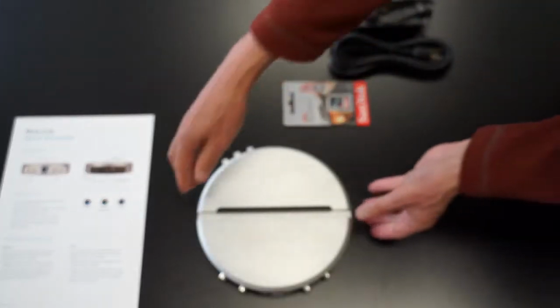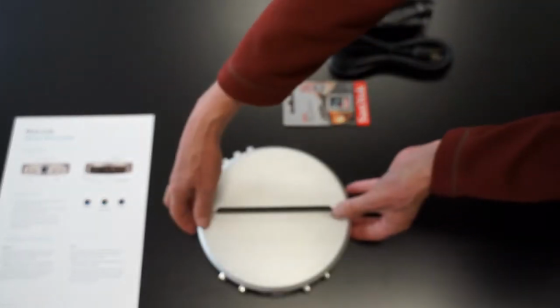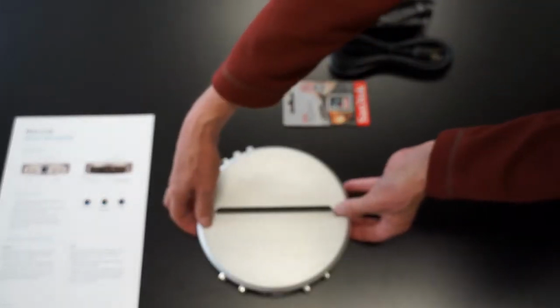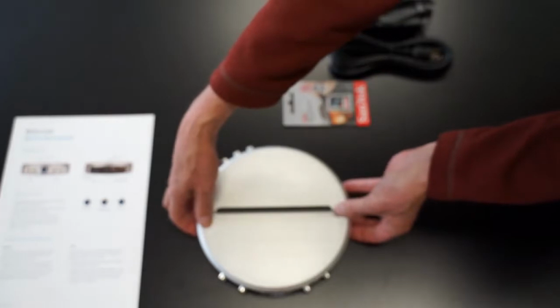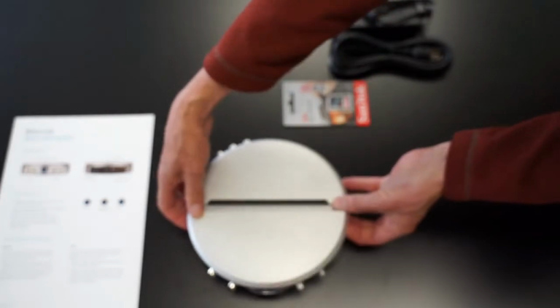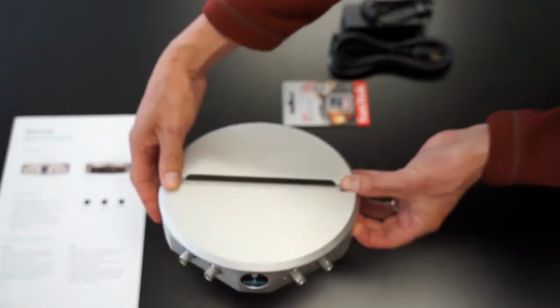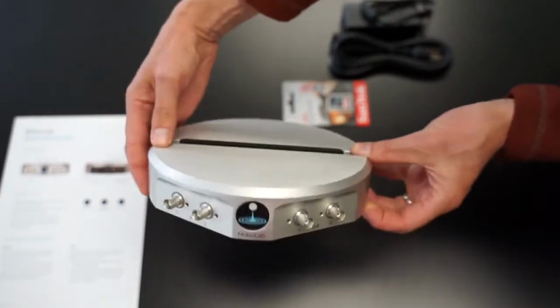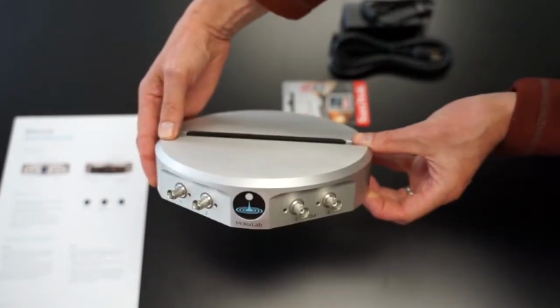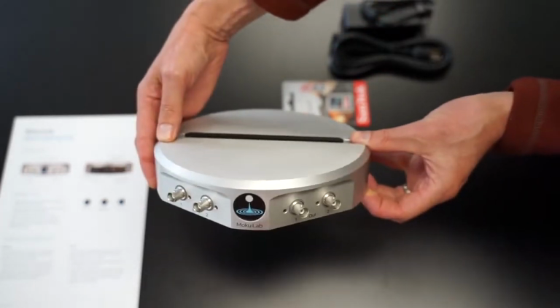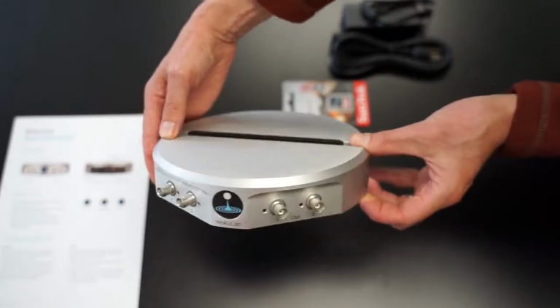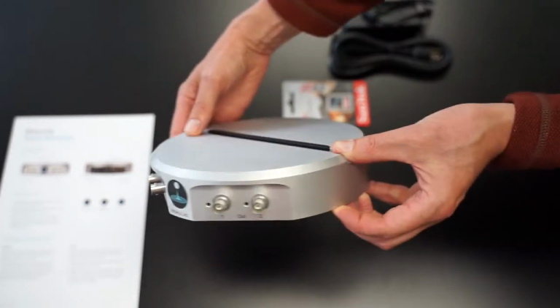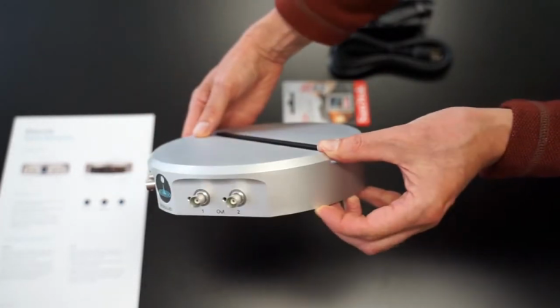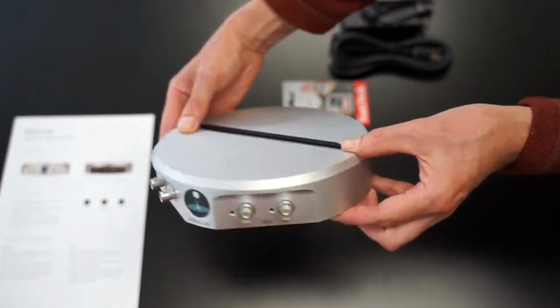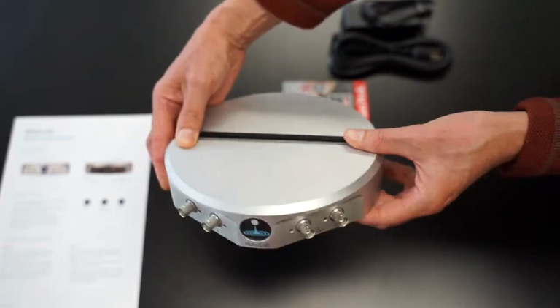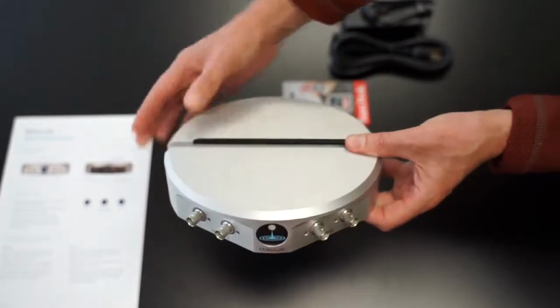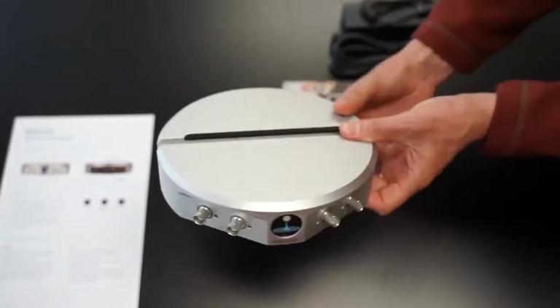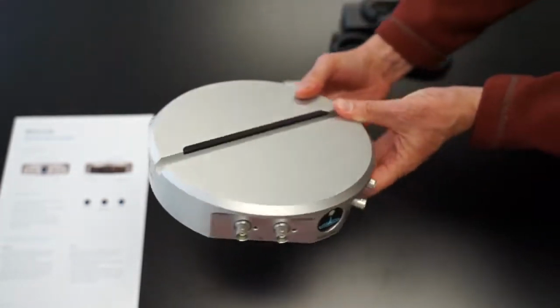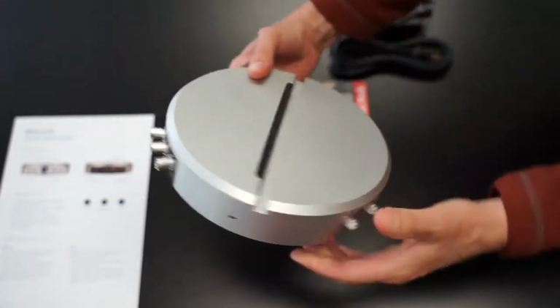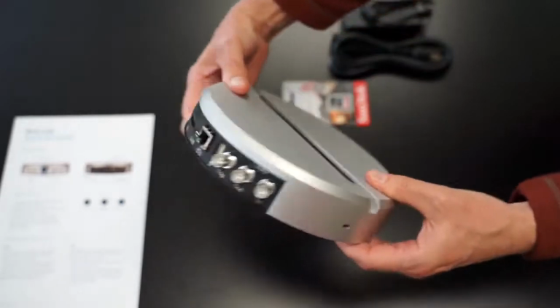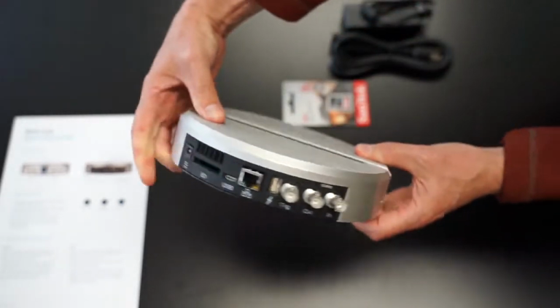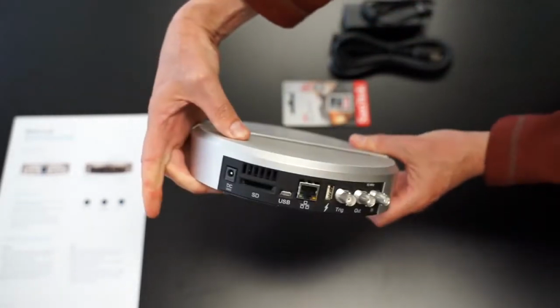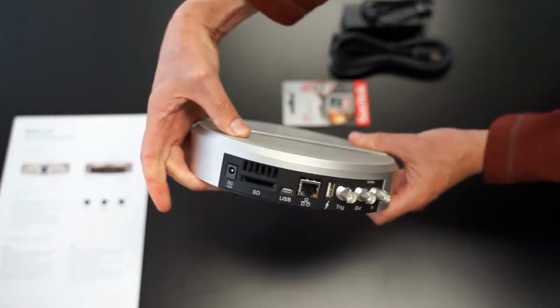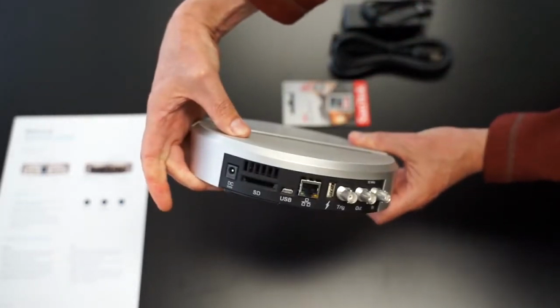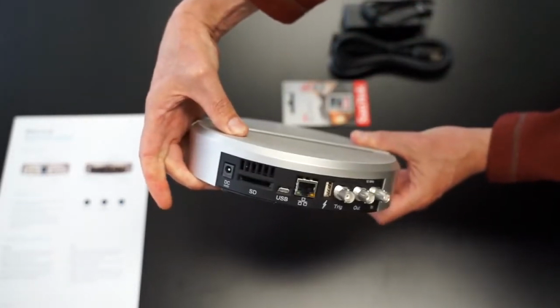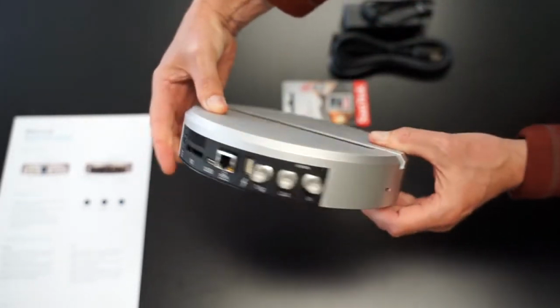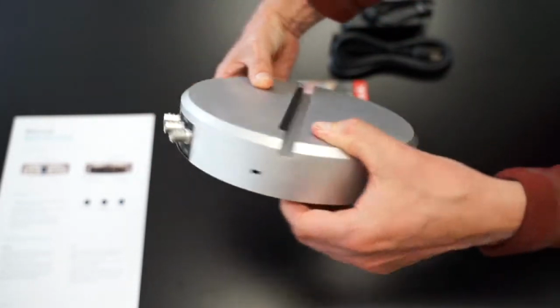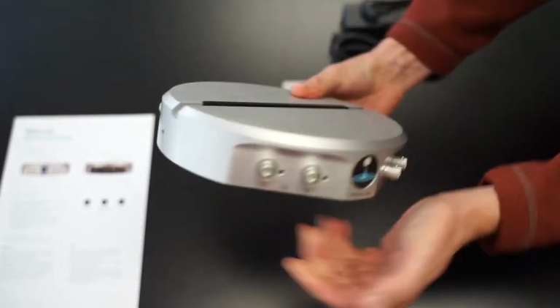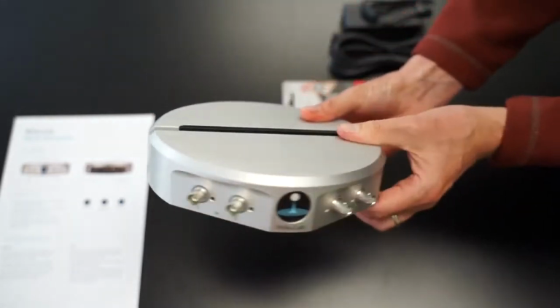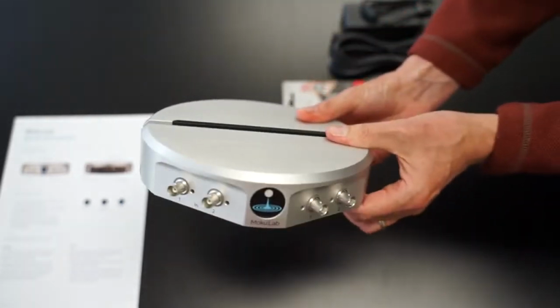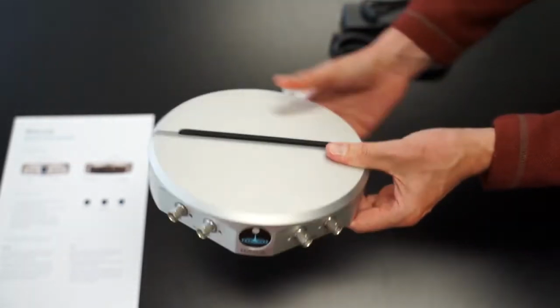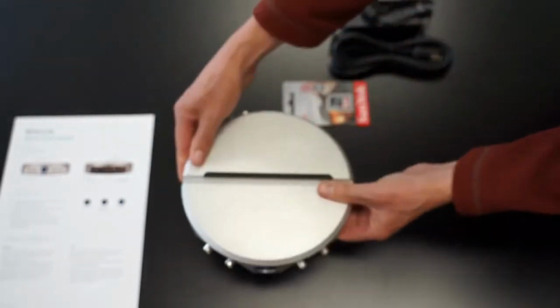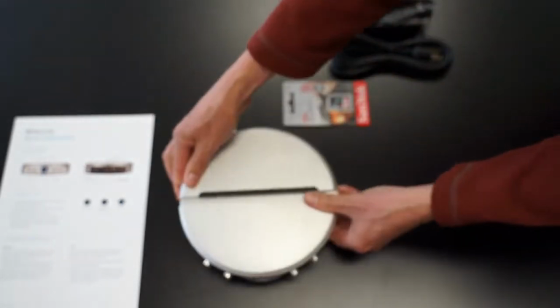On the front are two signal inputs, two signal outputs and the power button. On the back: Ethernet, SD slot, trigger and reference clock, and USB.